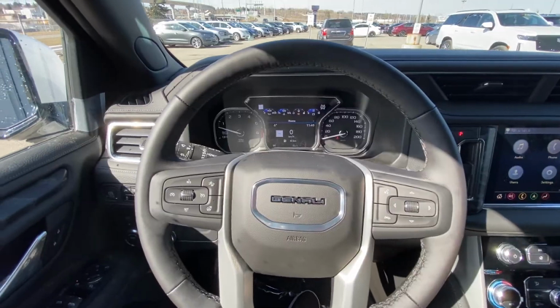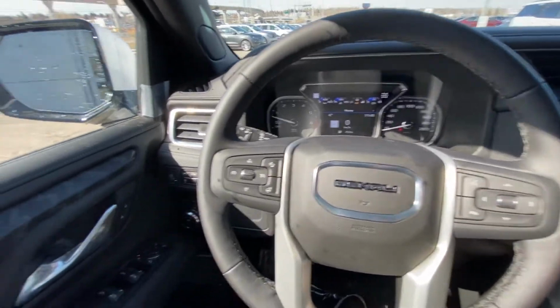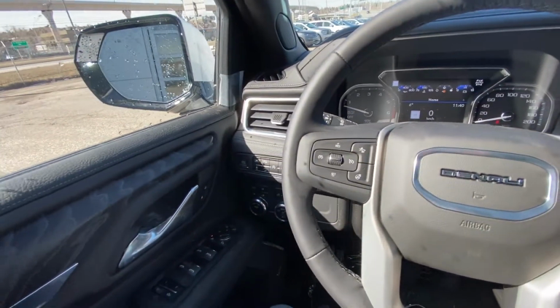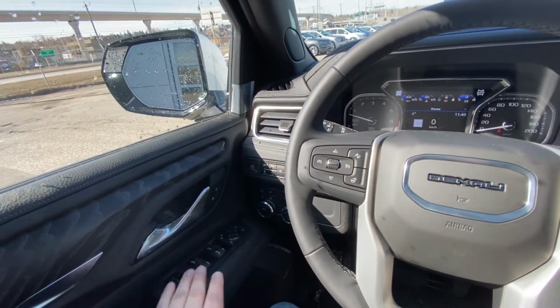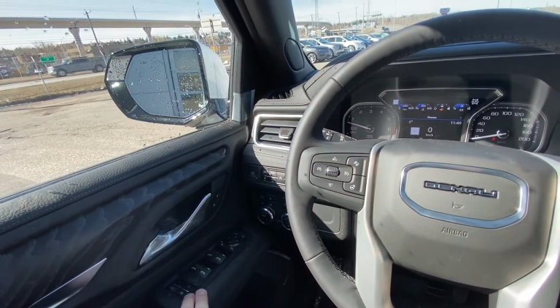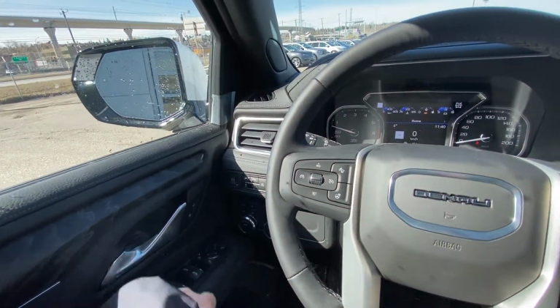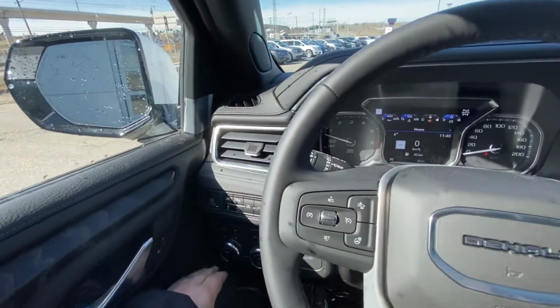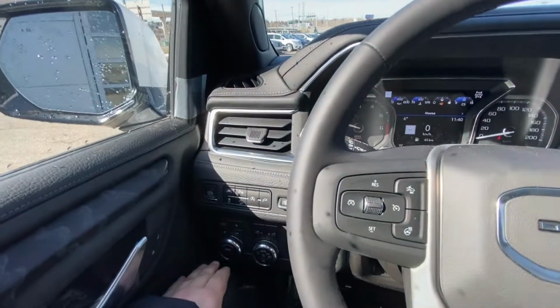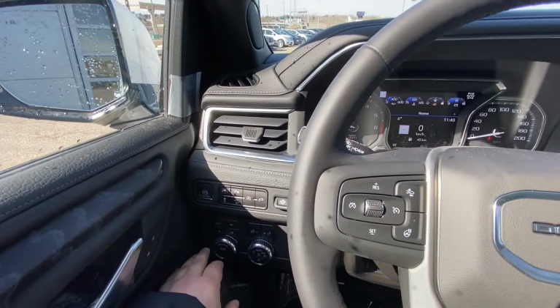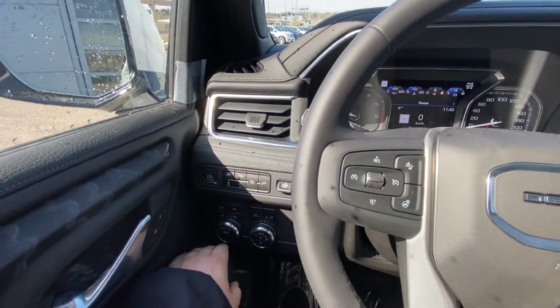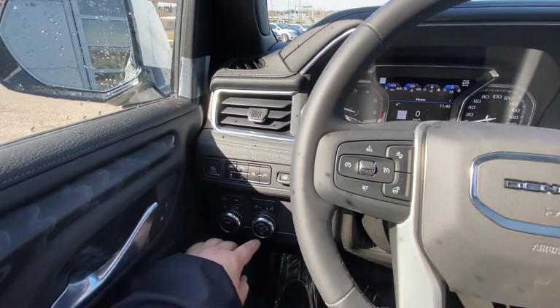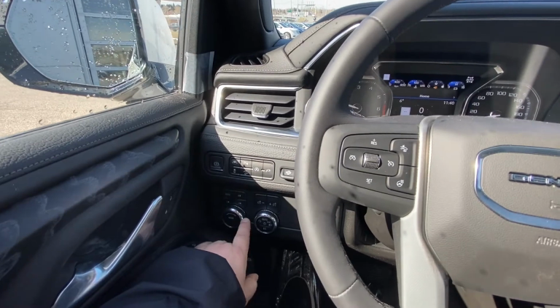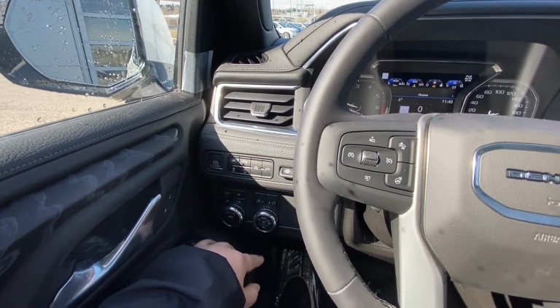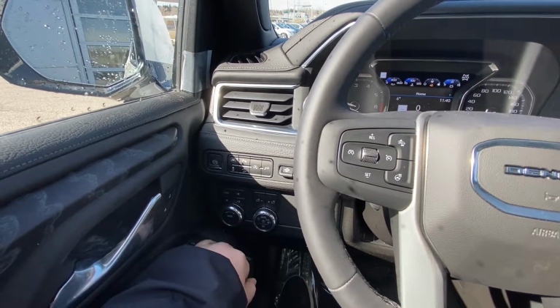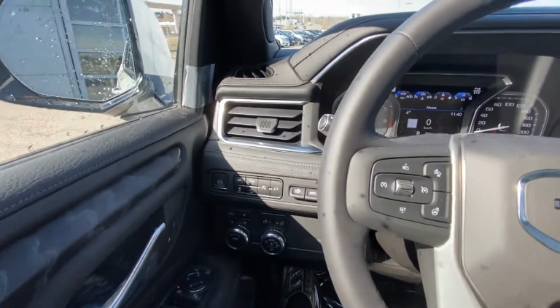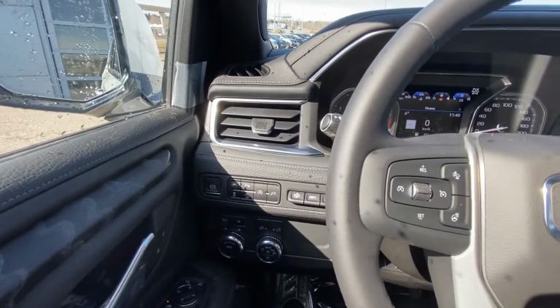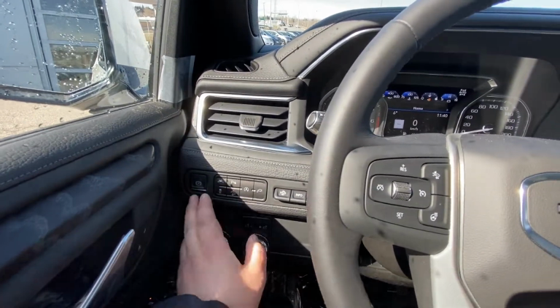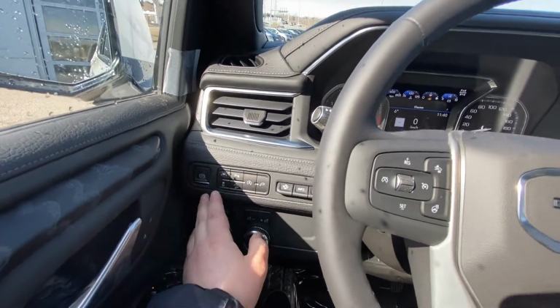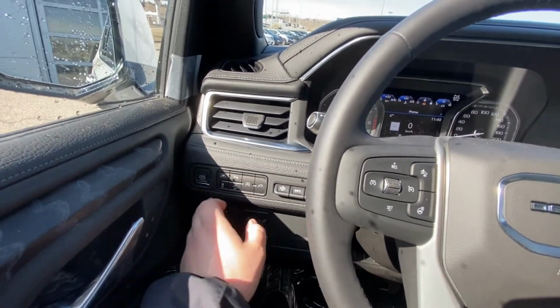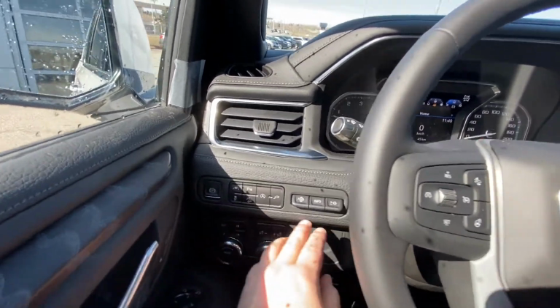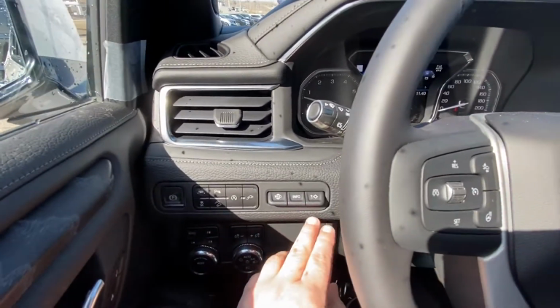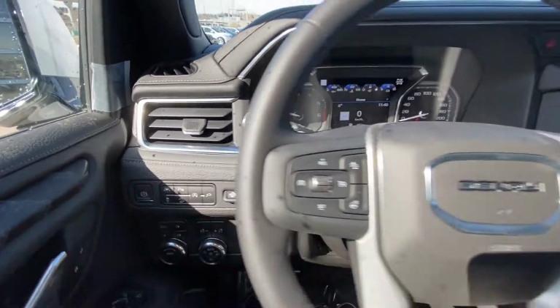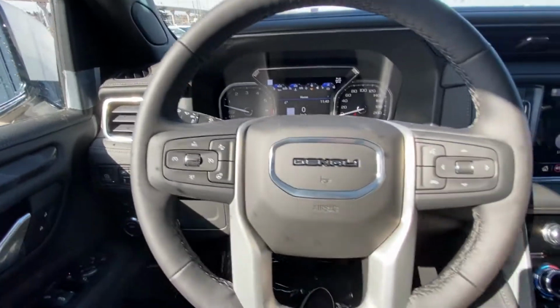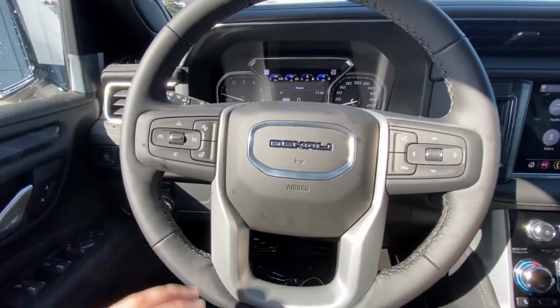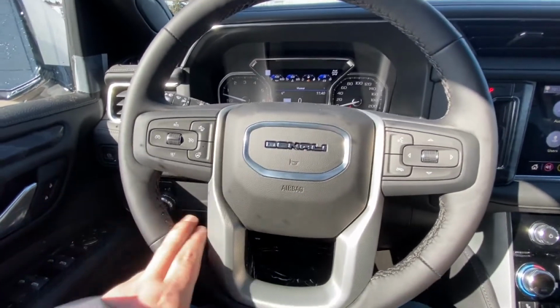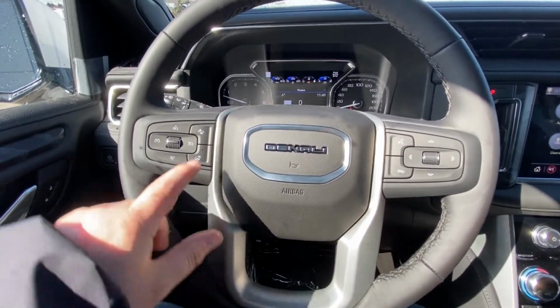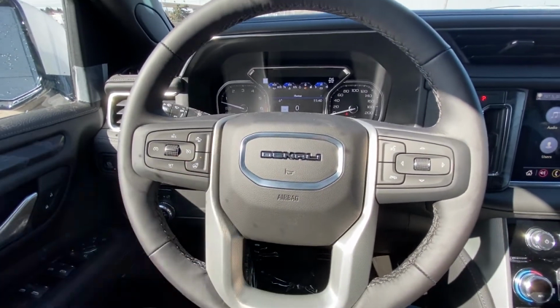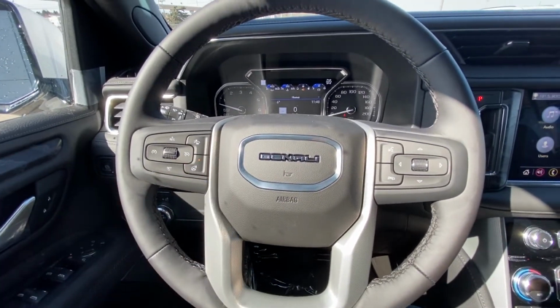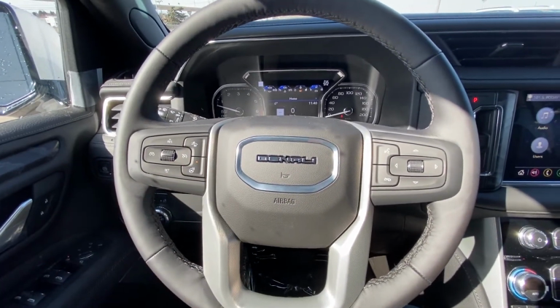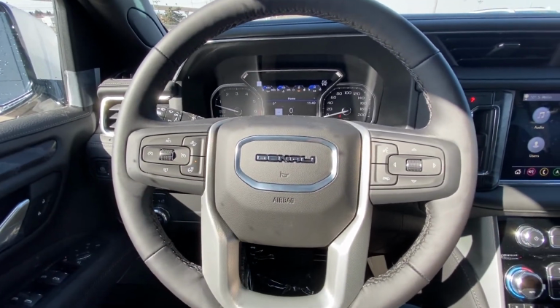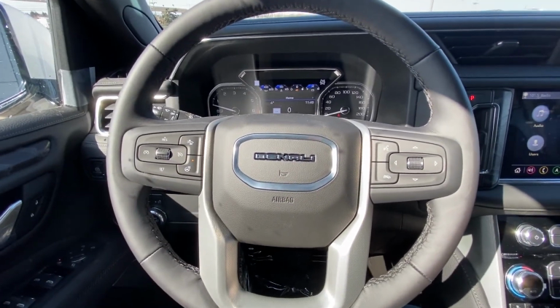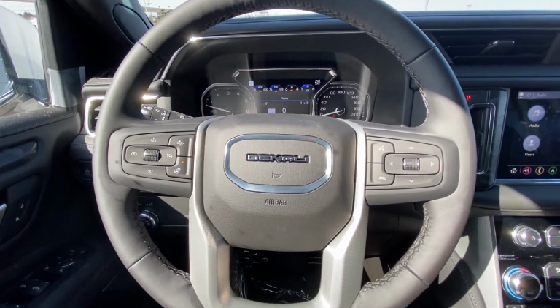Taking a quick look at the interior here: power windows, locks and mirrors, drivability mode, push button 4x4 system, automatic headlights, fog lights, lane keep assist, parking sensors and heads up display controls. The vehicle has a leather wrapped heated steering wheel with forward collision warning, cruise control and audio controls.